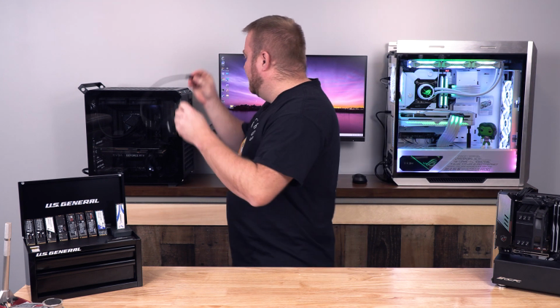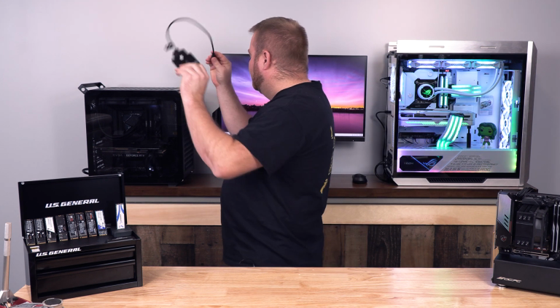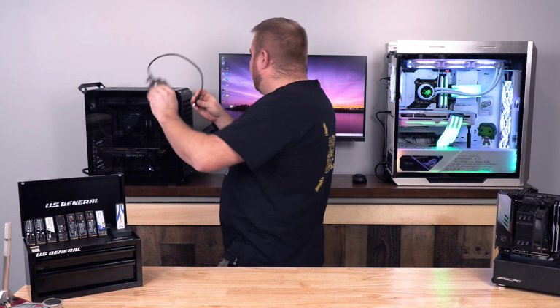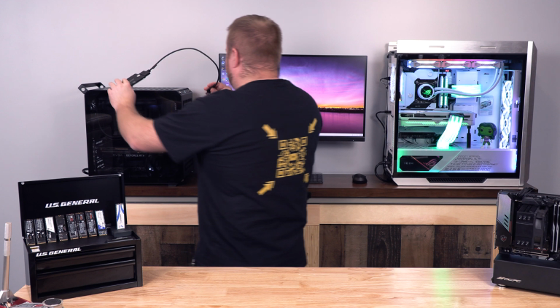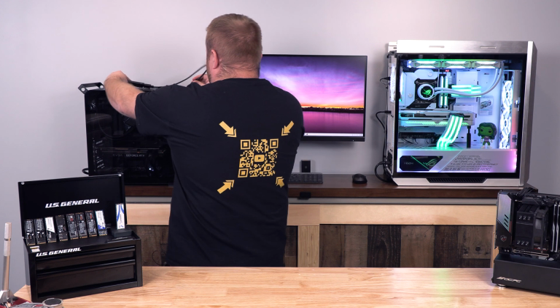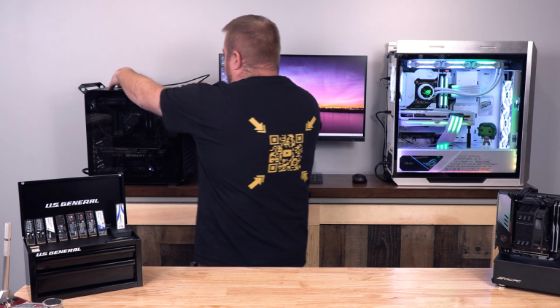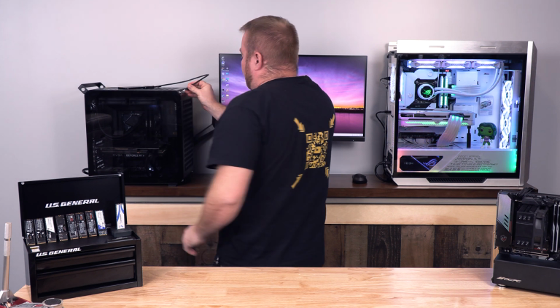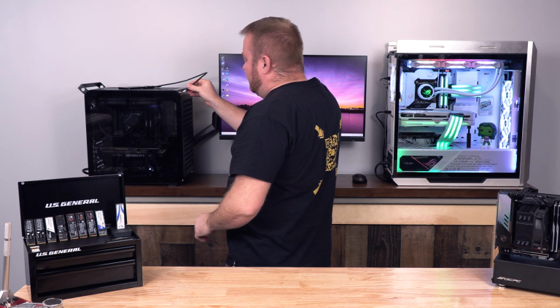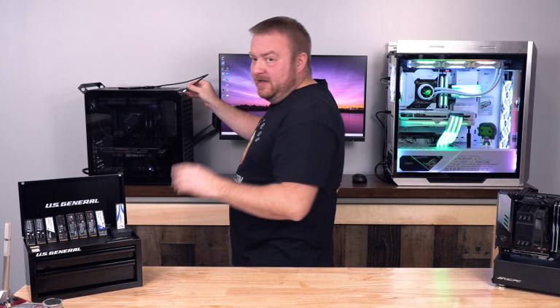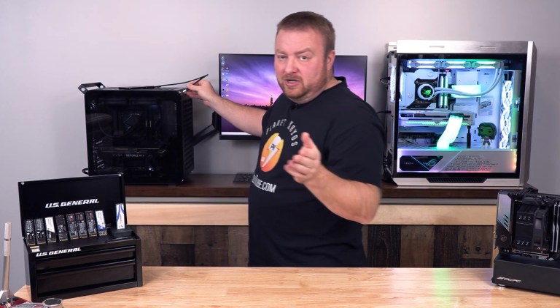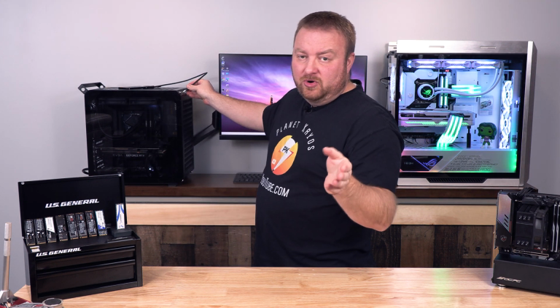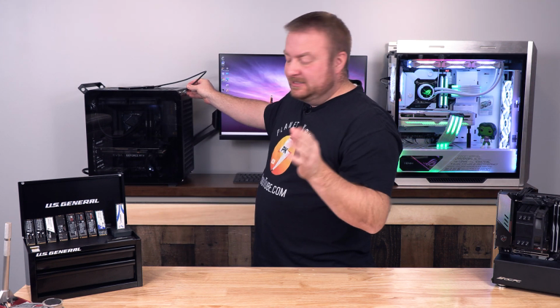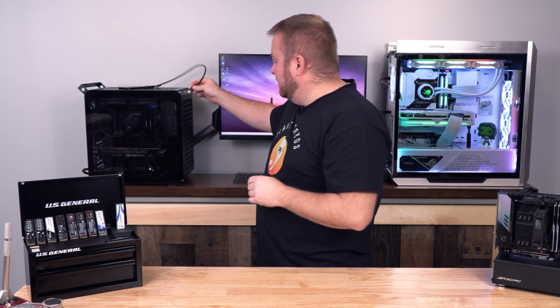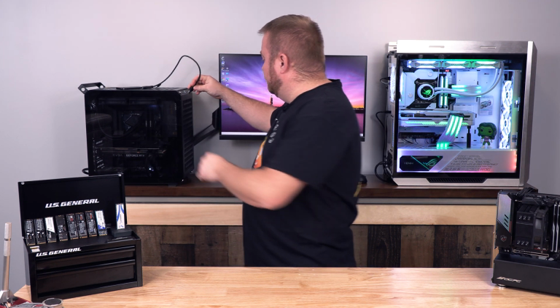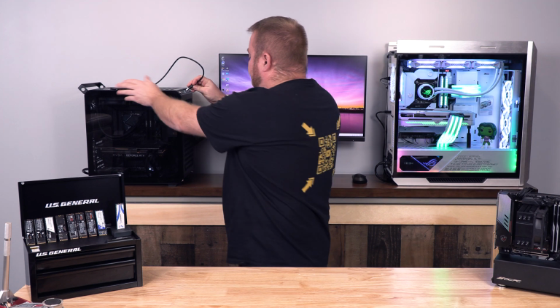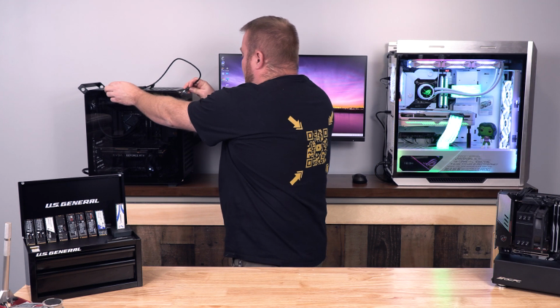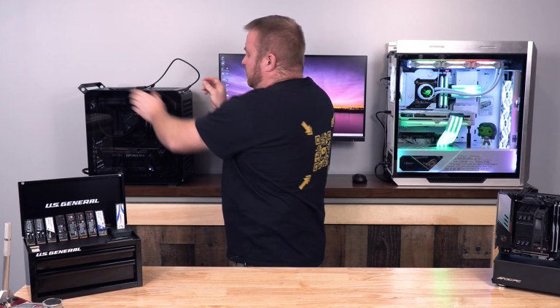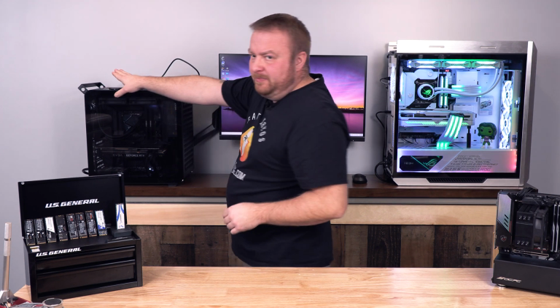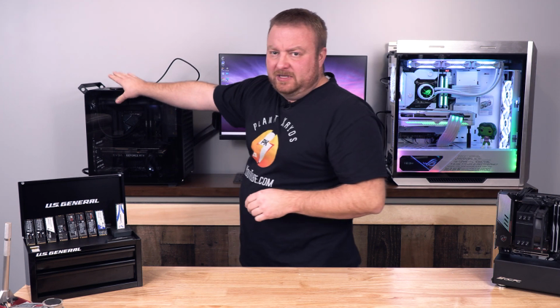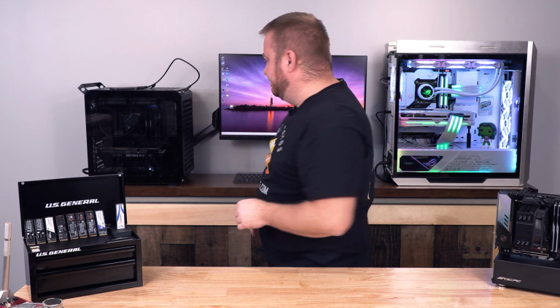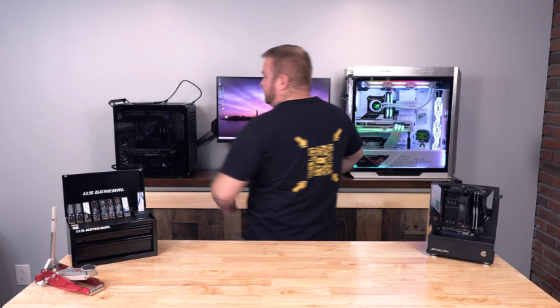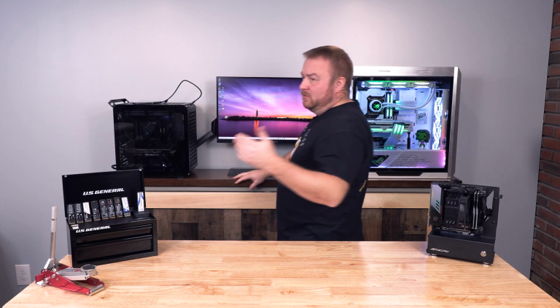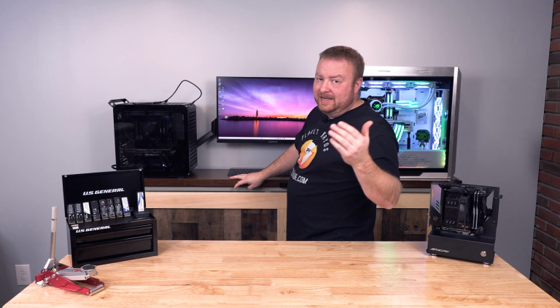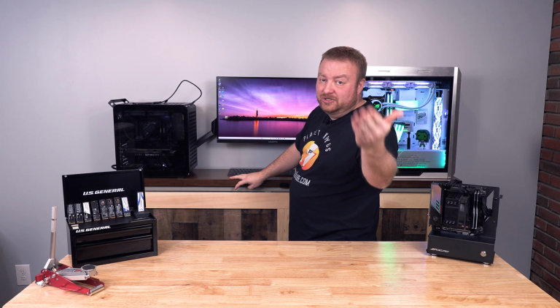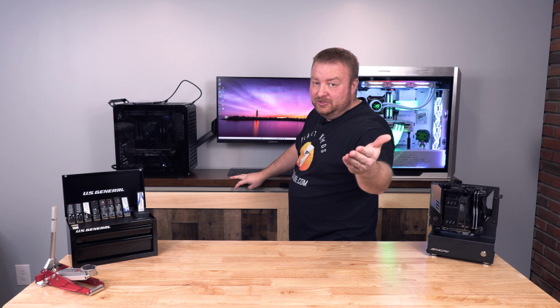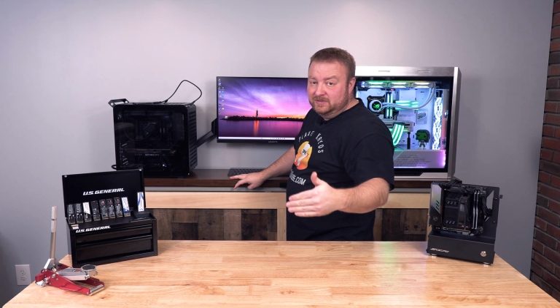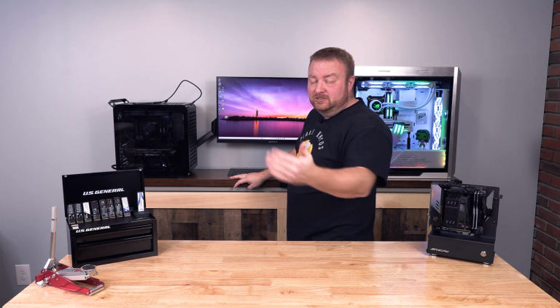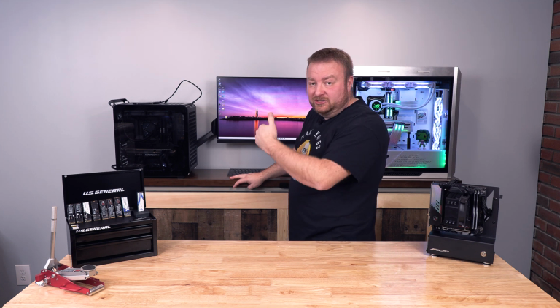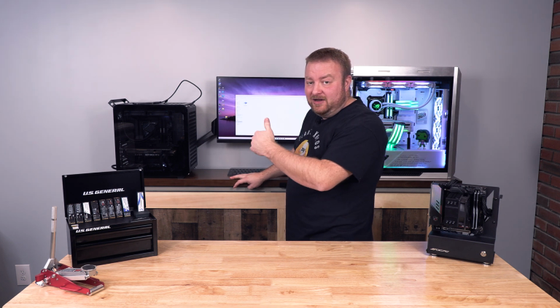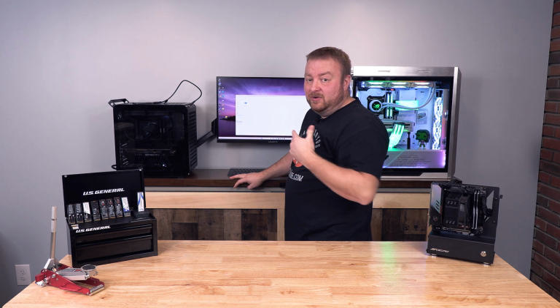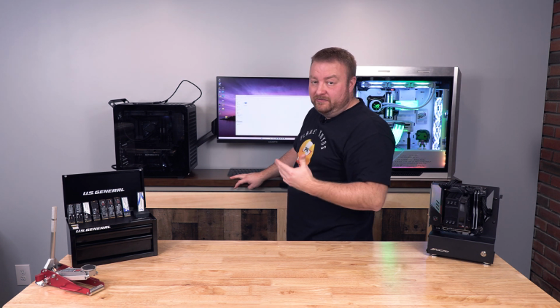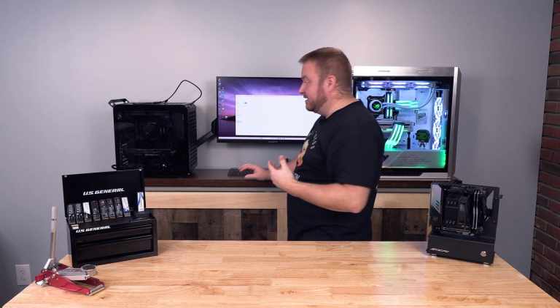But let's say we have the backup and you do have Acronis installed on your computer. Plug in your backup — which, by the way, I did show you how to do in previous videos. Go ahead and check that out if you don't know how to do your first backup.